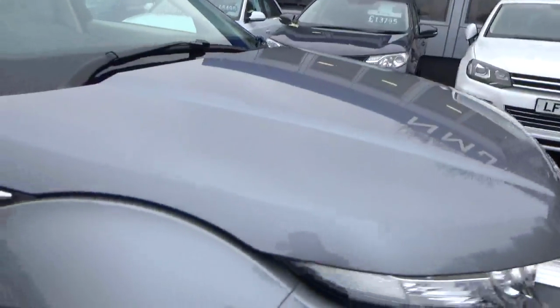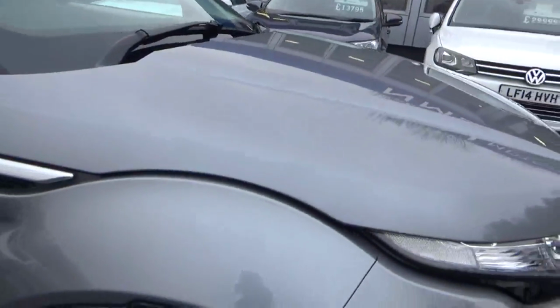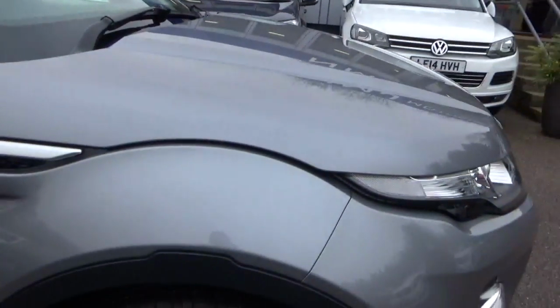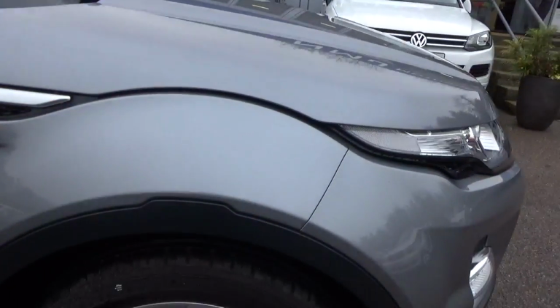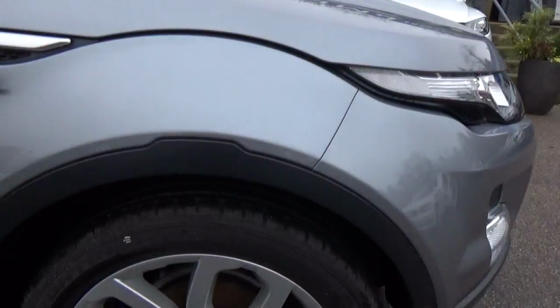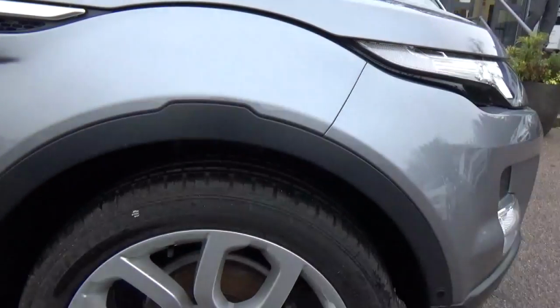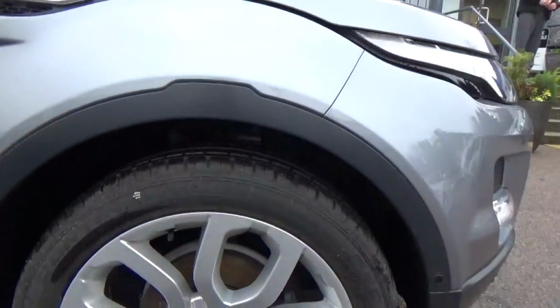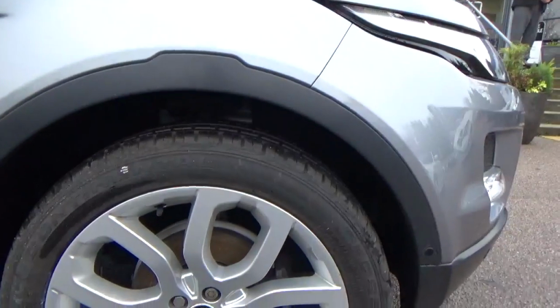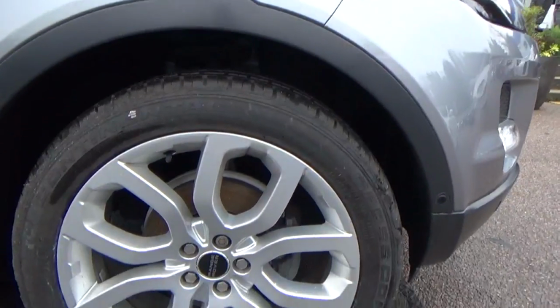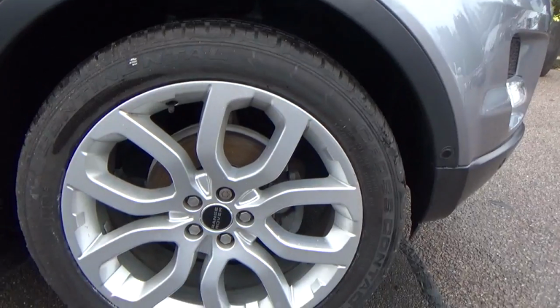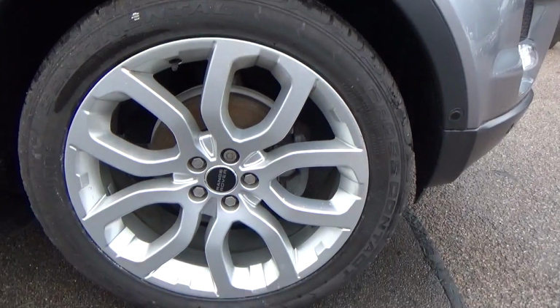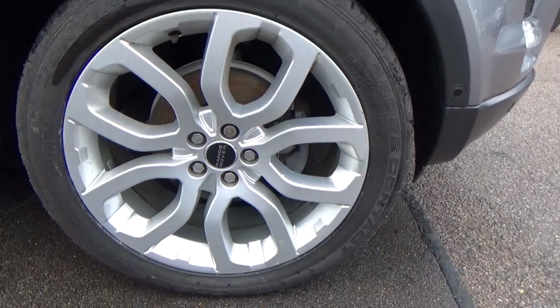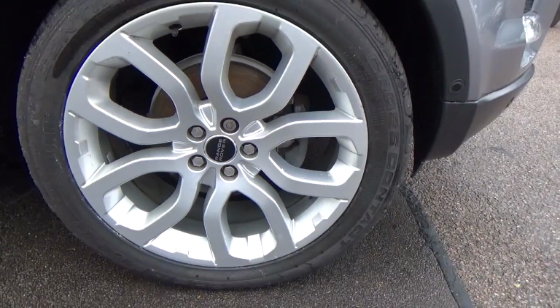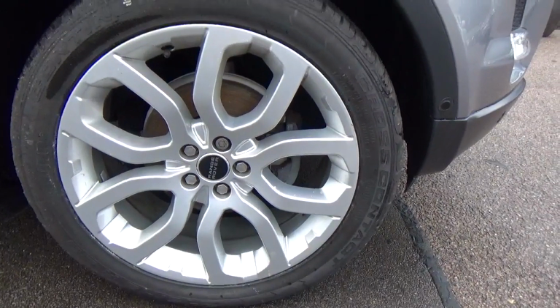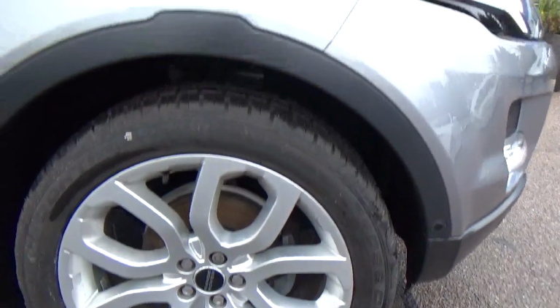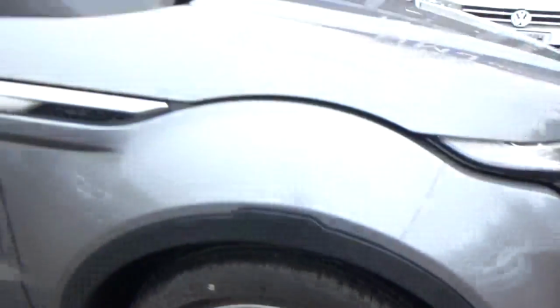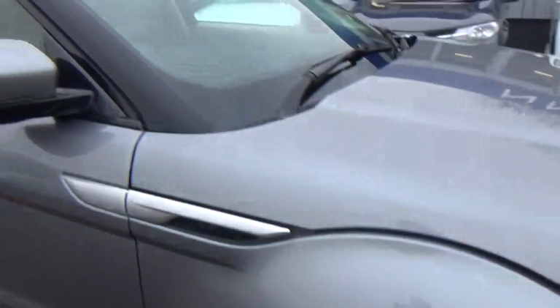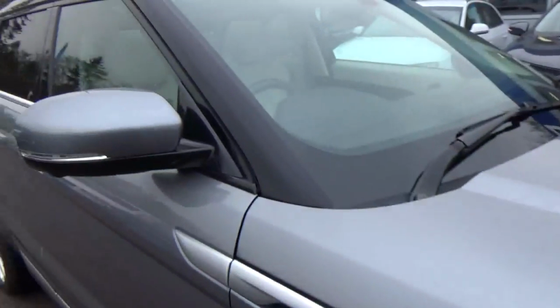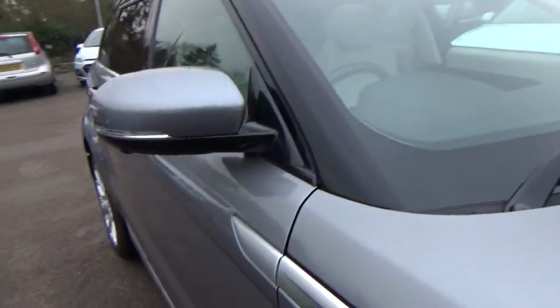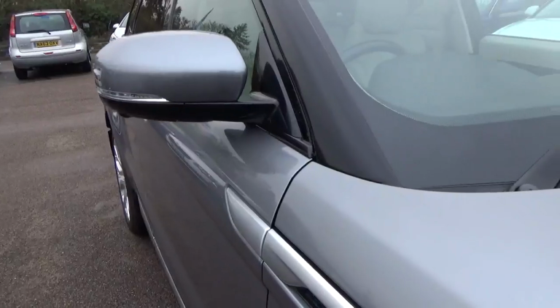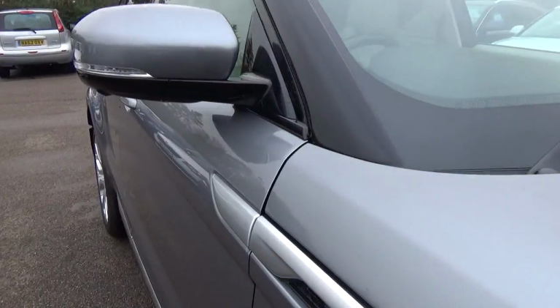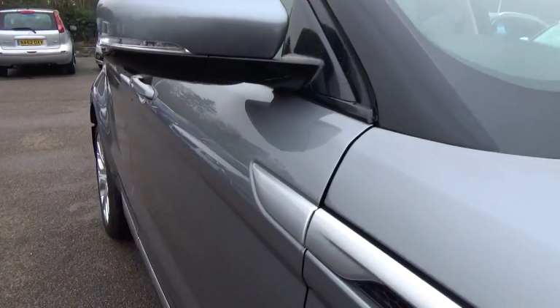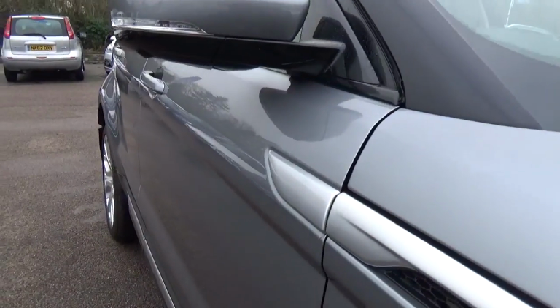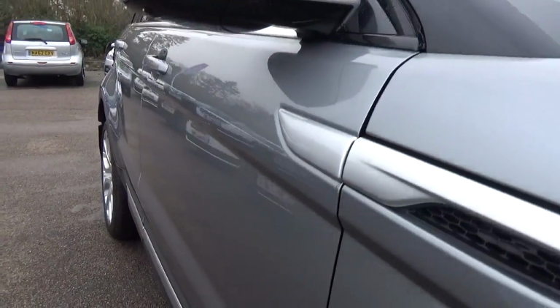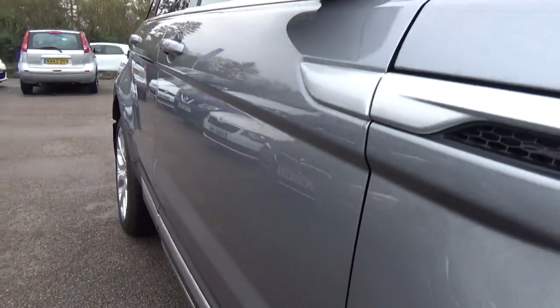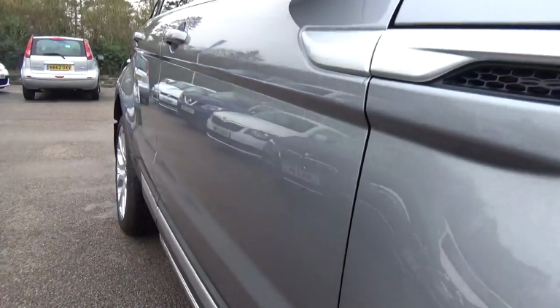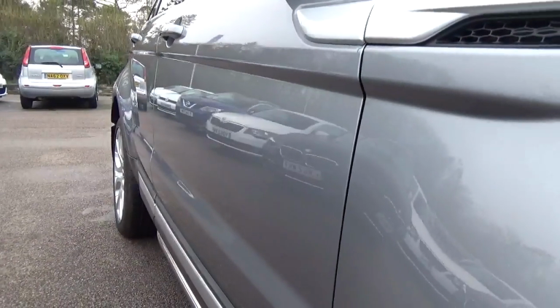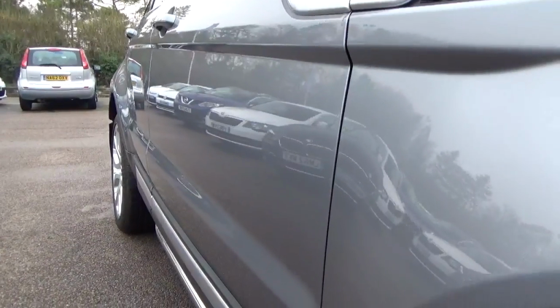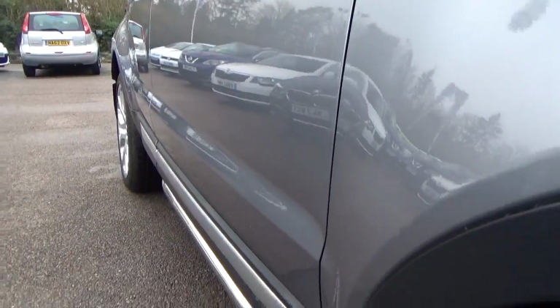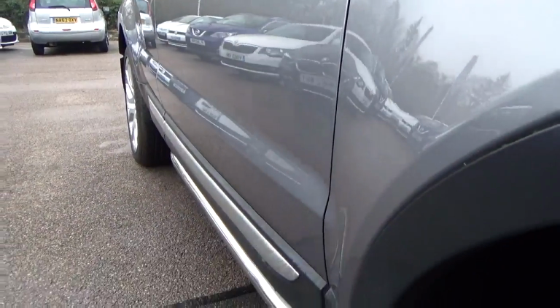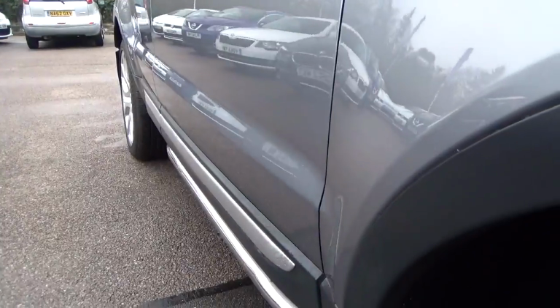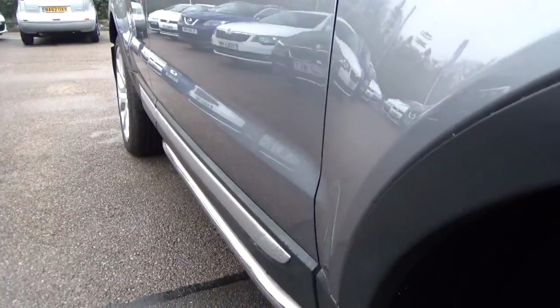Coming down the side, we've got the front alloy, absolutely perfect. Looking down the side of the car, checked for dents and there were none. Straight bodywork.